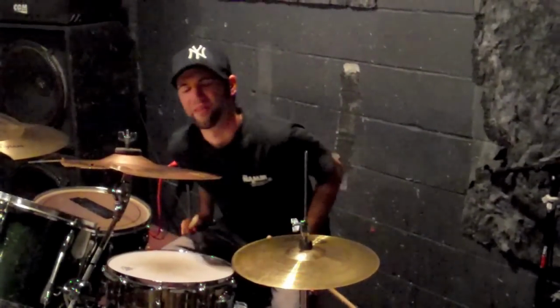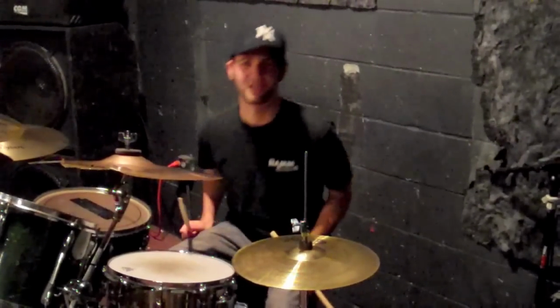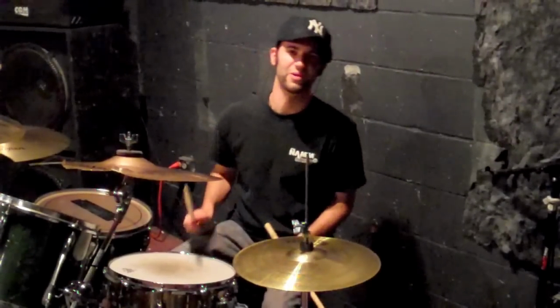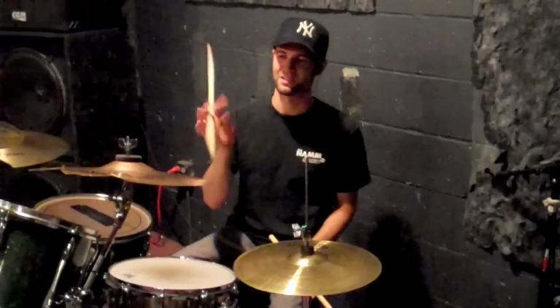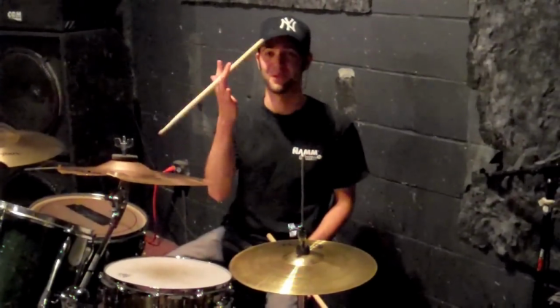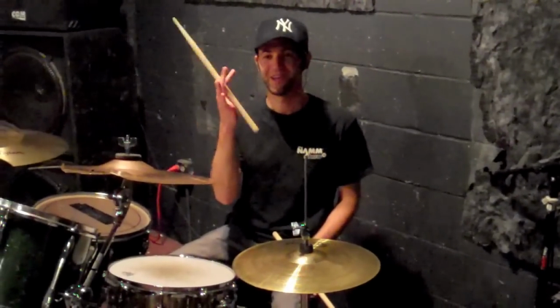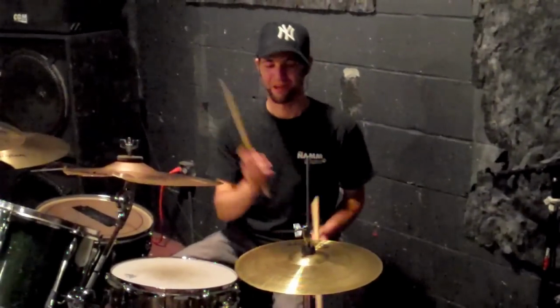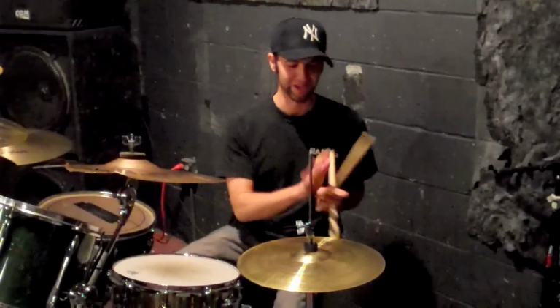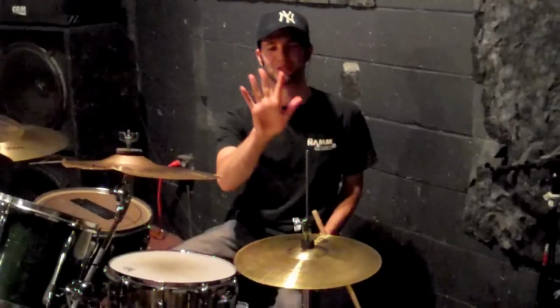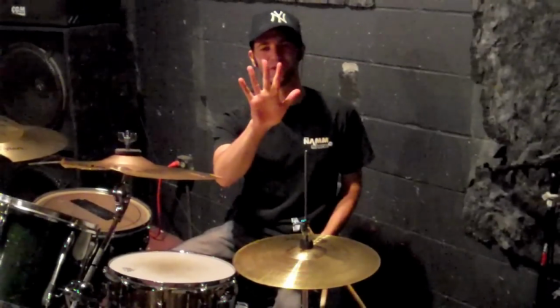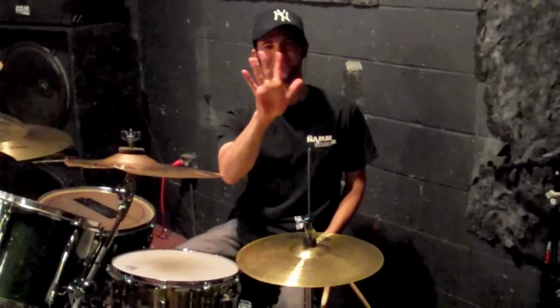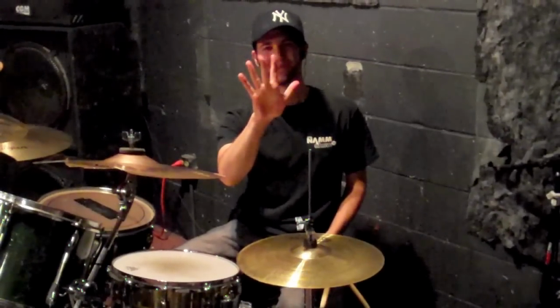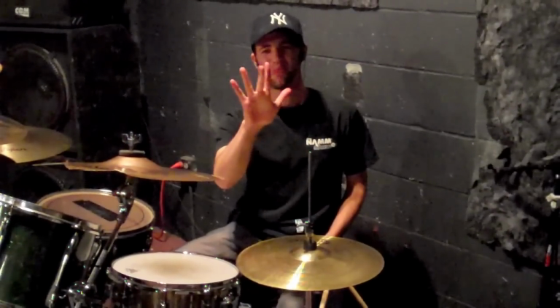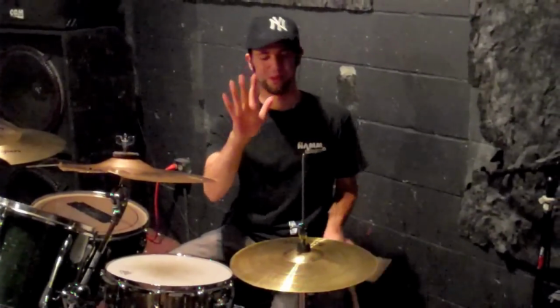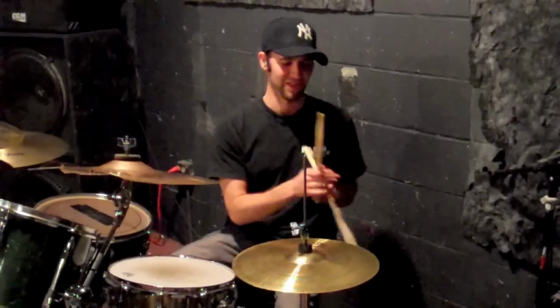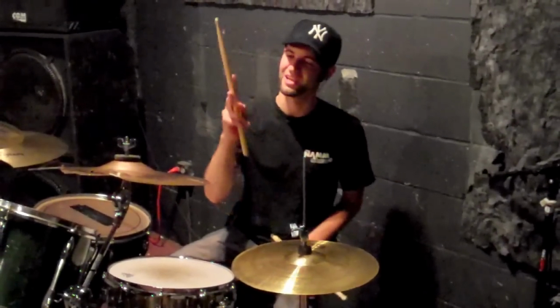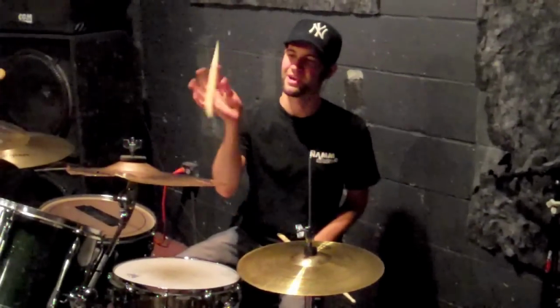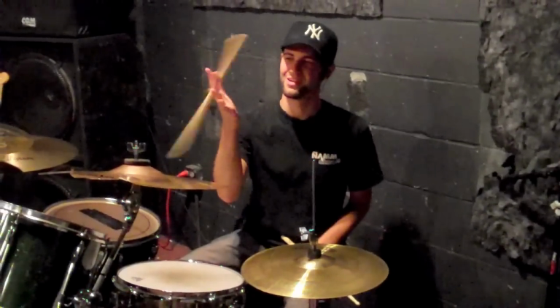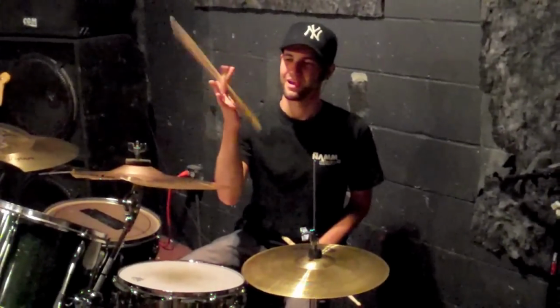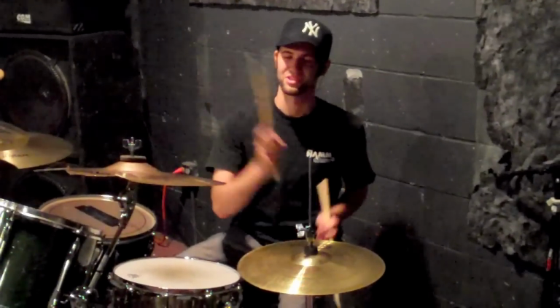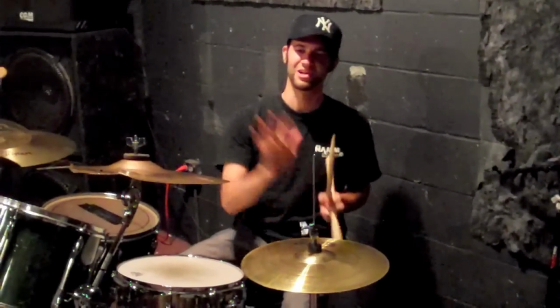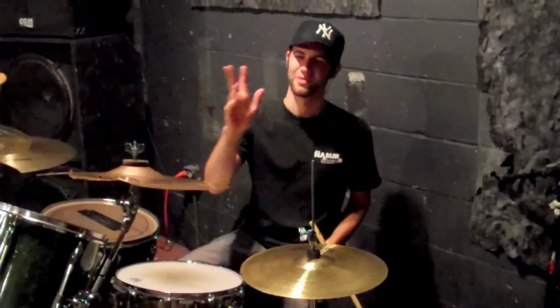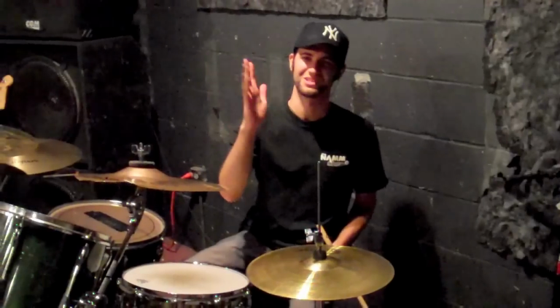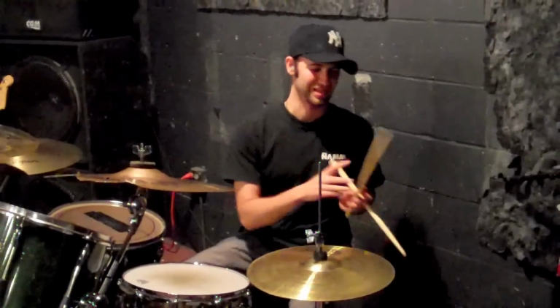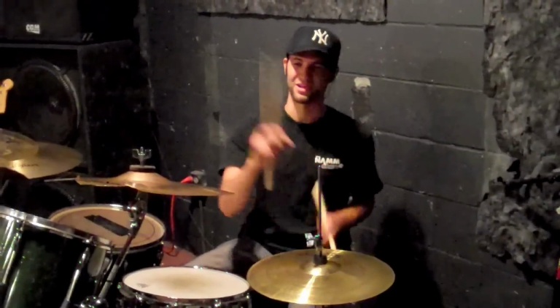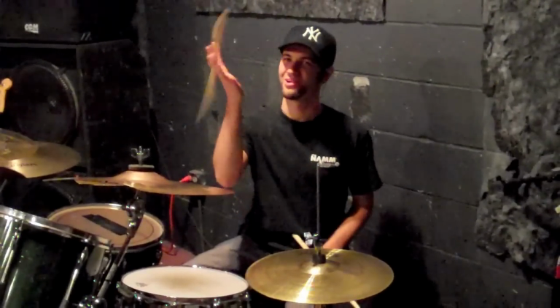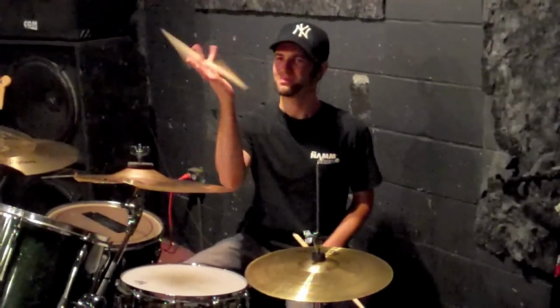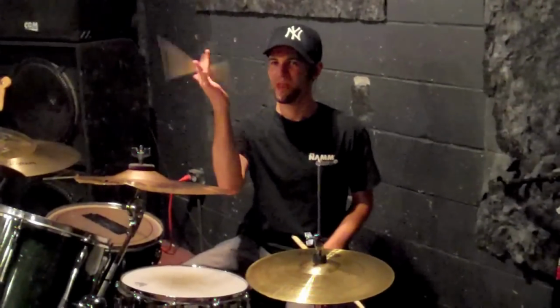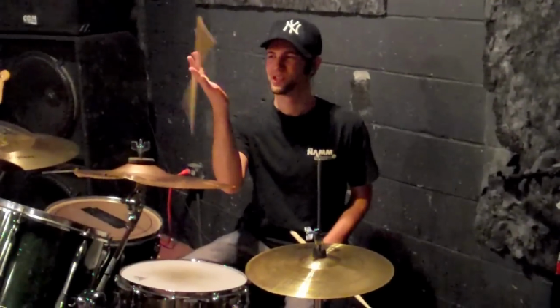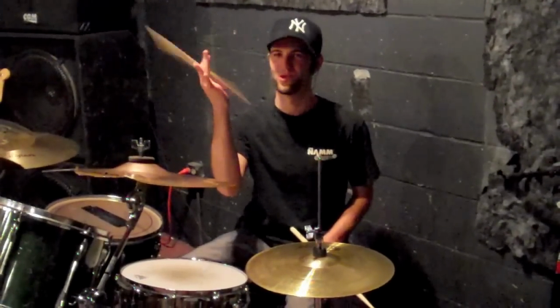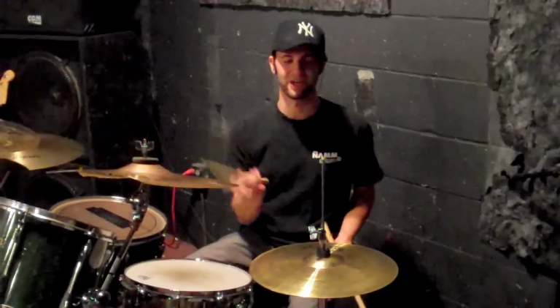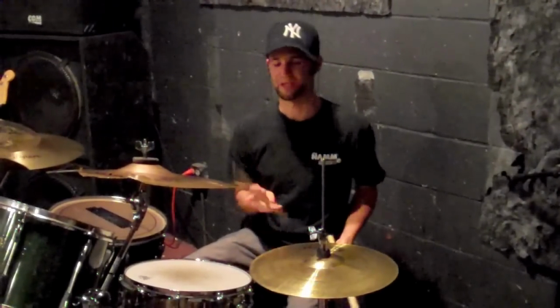The last thing real quick is the Tommy Lee, and basically I'm just kind of doing this with the stick in my hand, and I'm also using a little bit of my wrist to kind of make a circle. This is really cool in like beats.